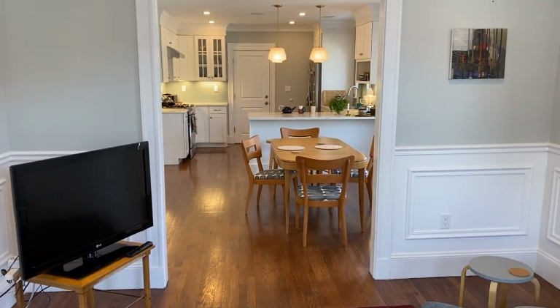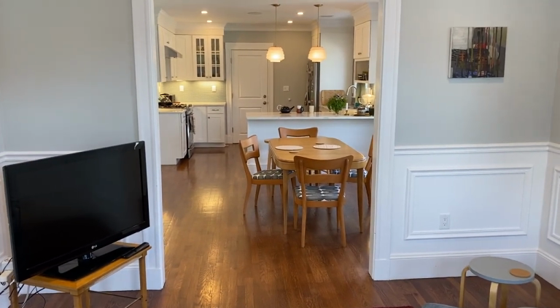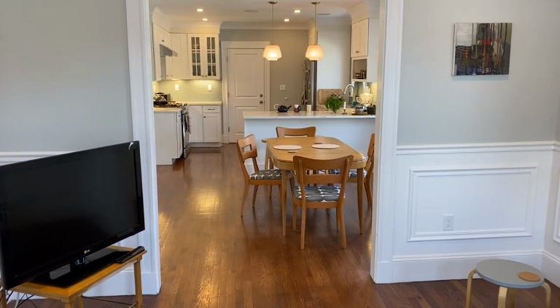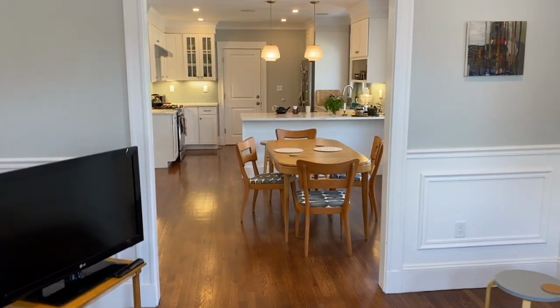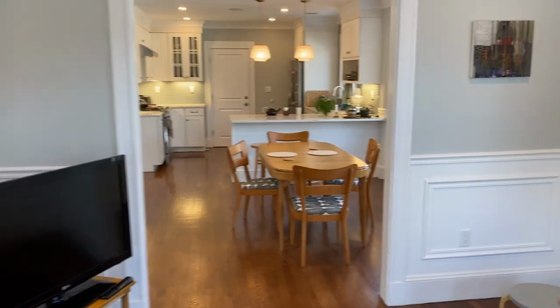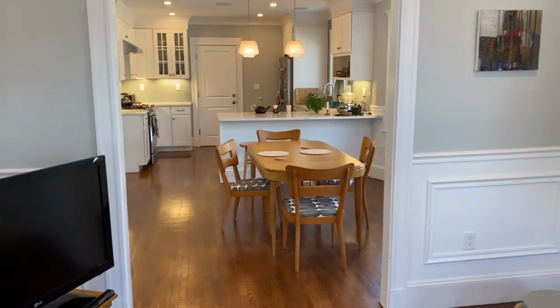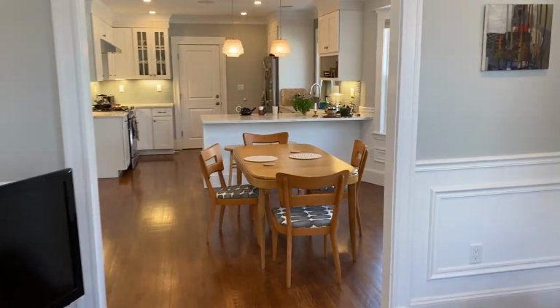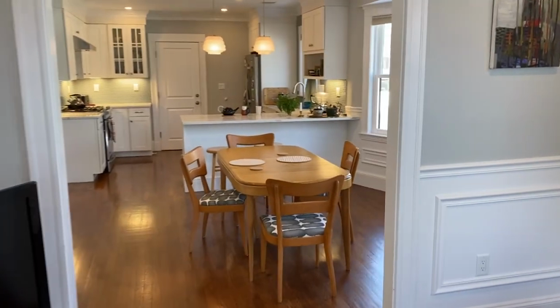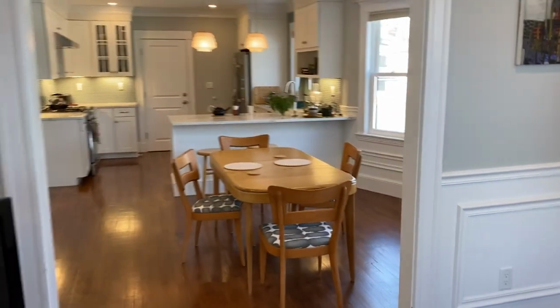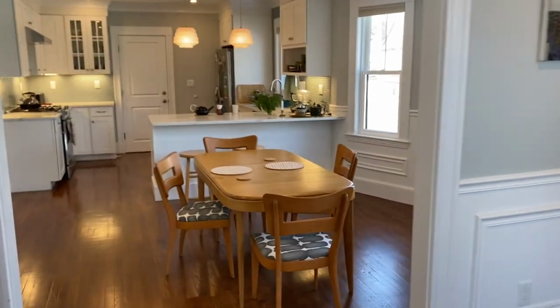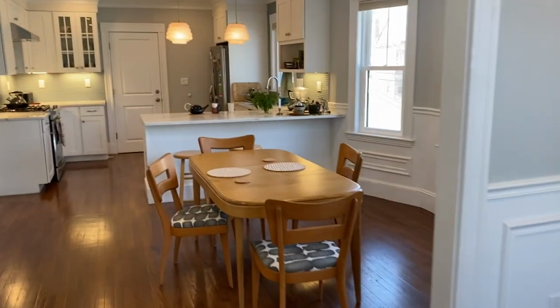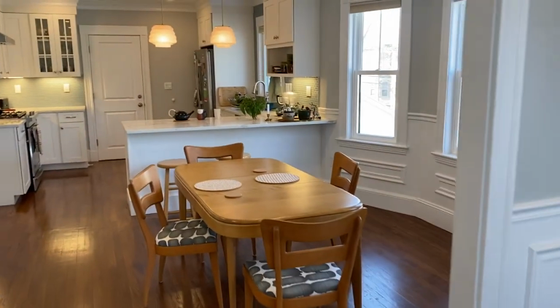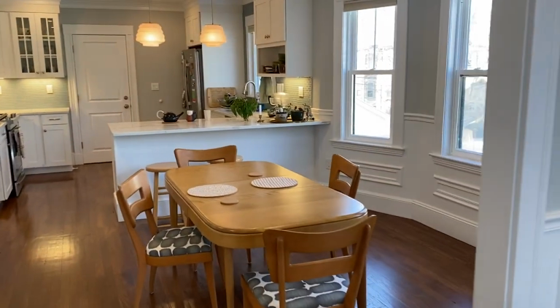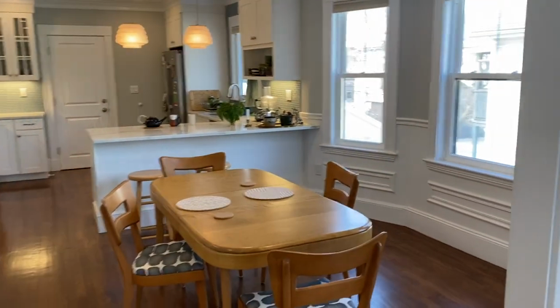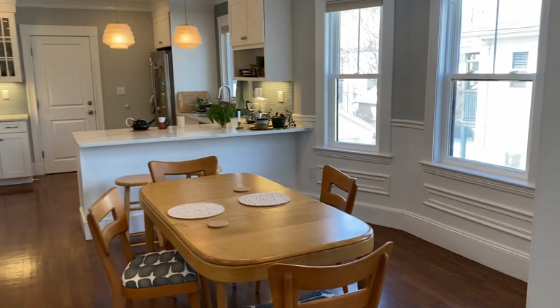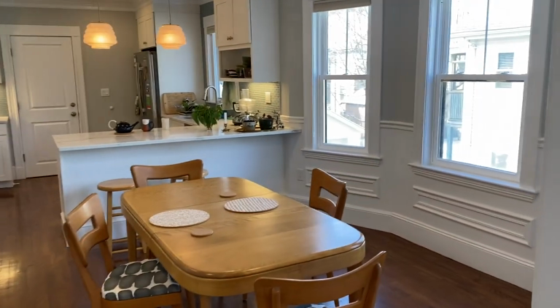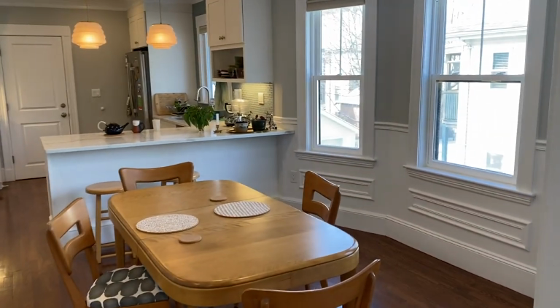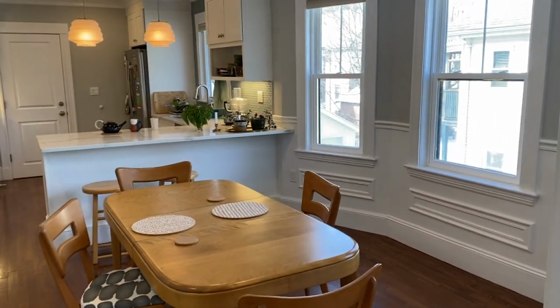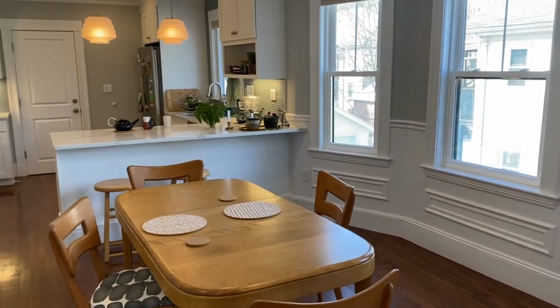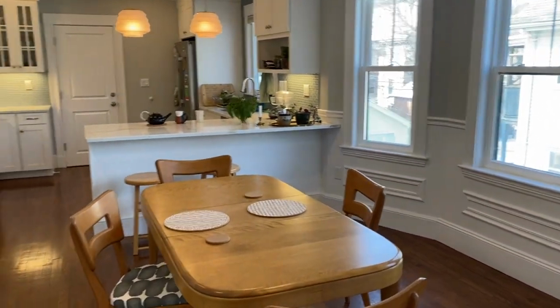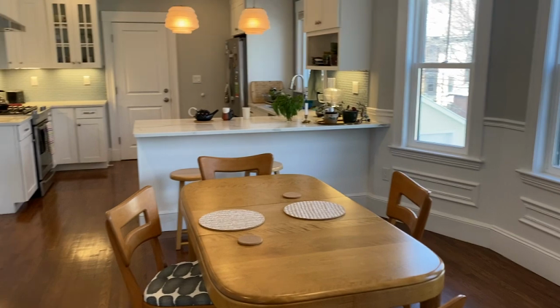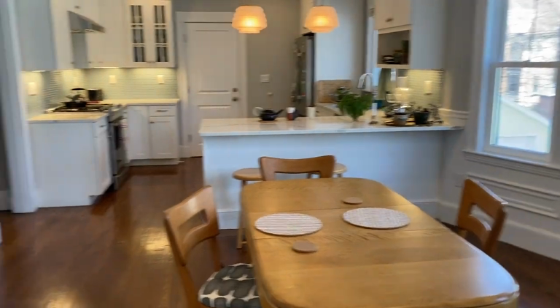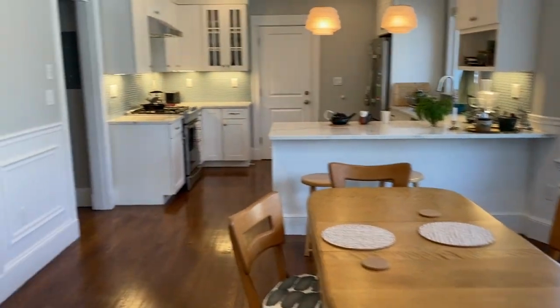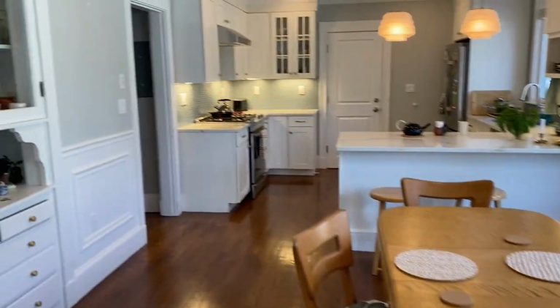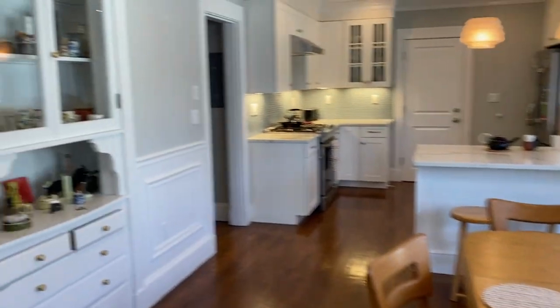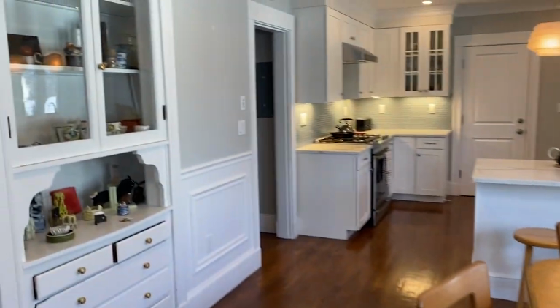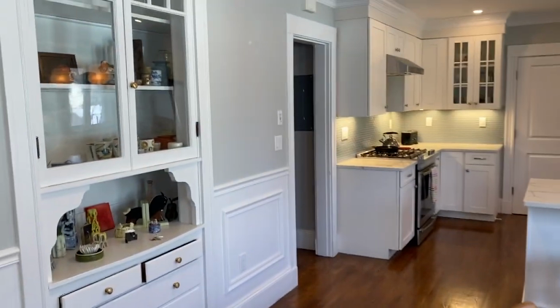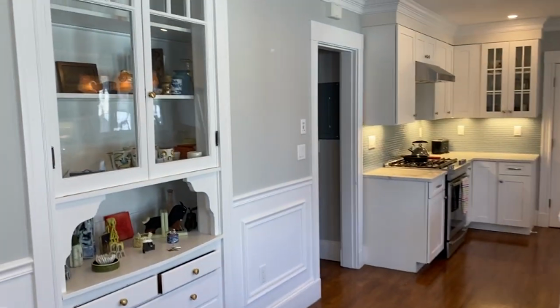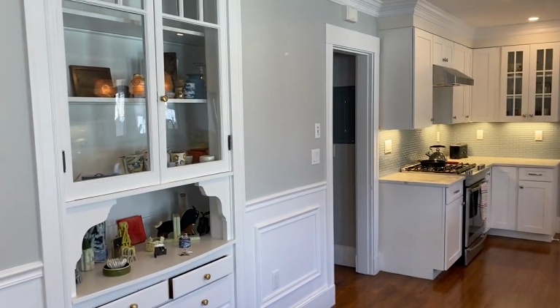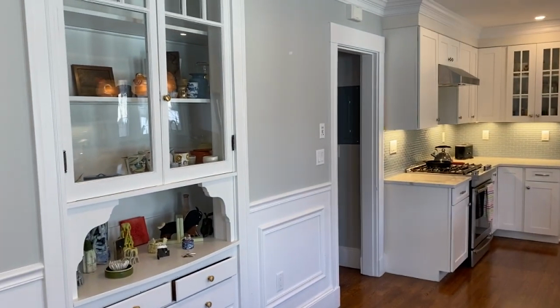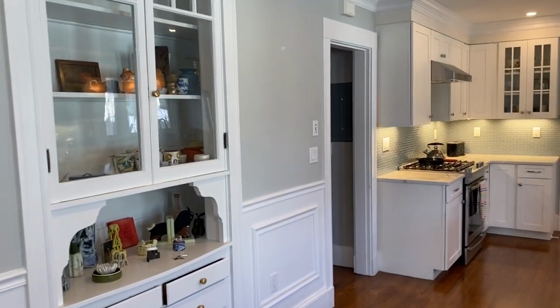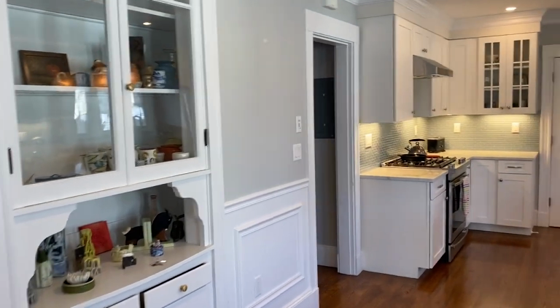We're in the living room, walking into the dining room, where of course you can see more bay windows. Beautiful, beautiful light. It's got beautiful built-ins.